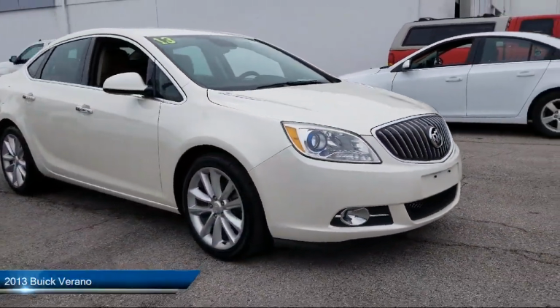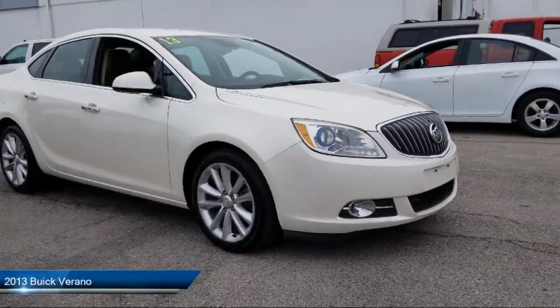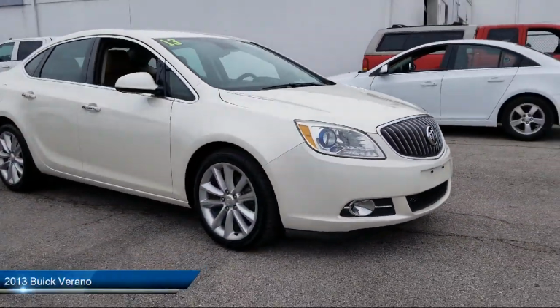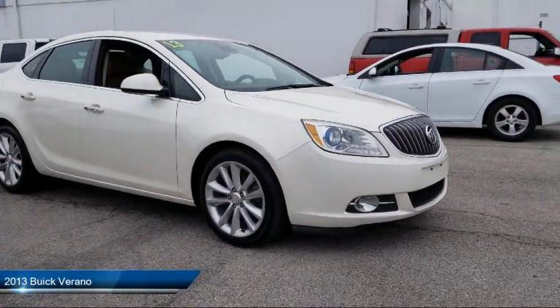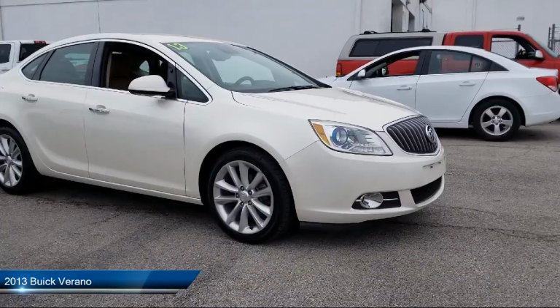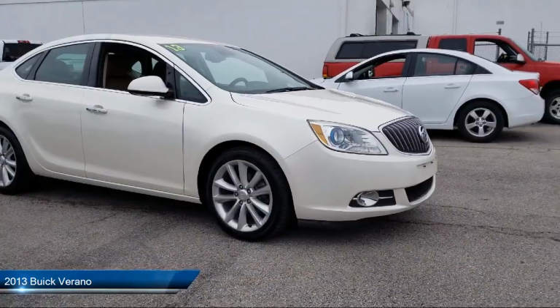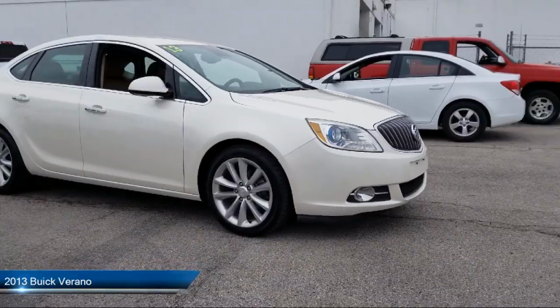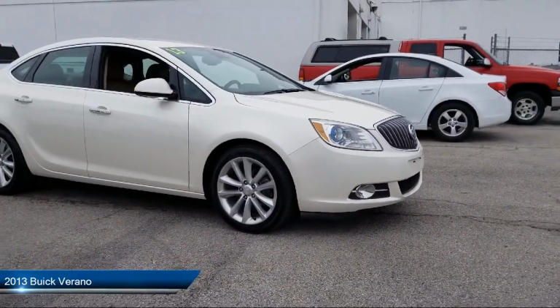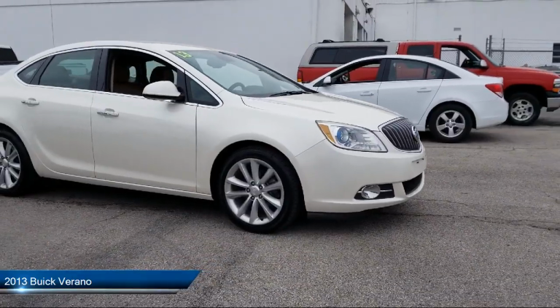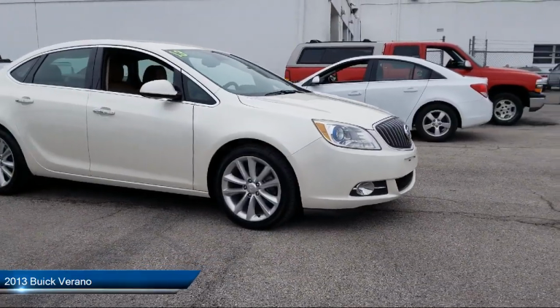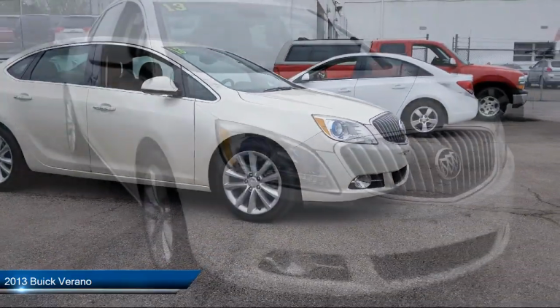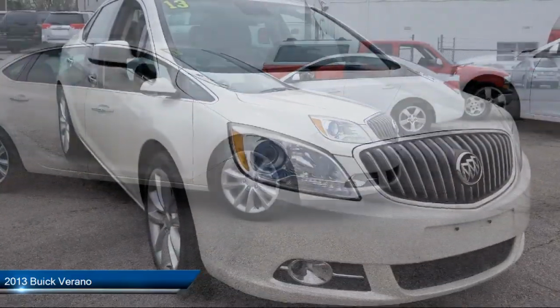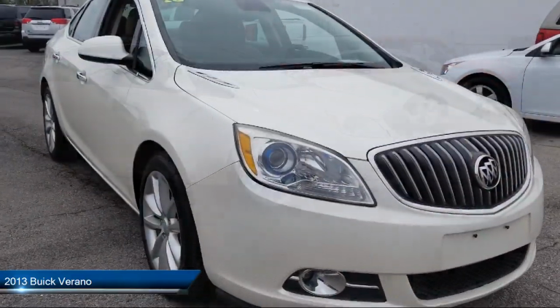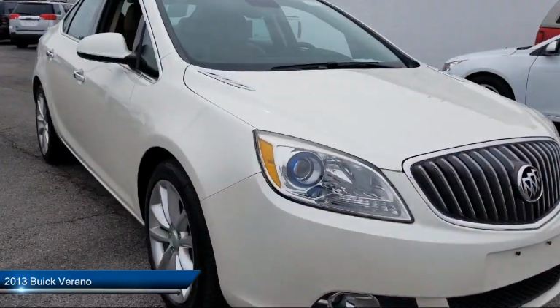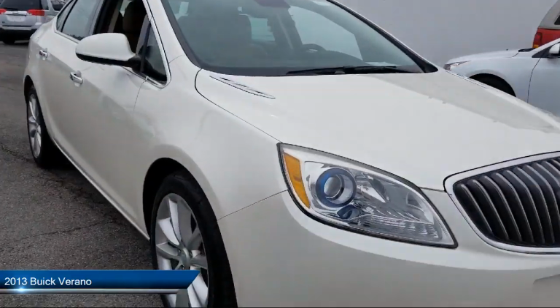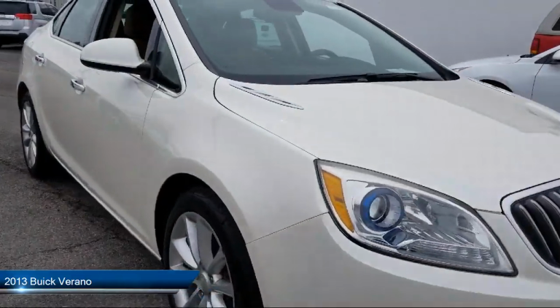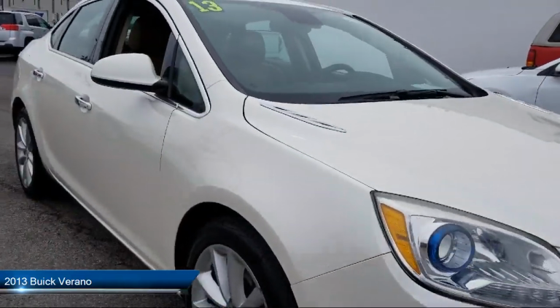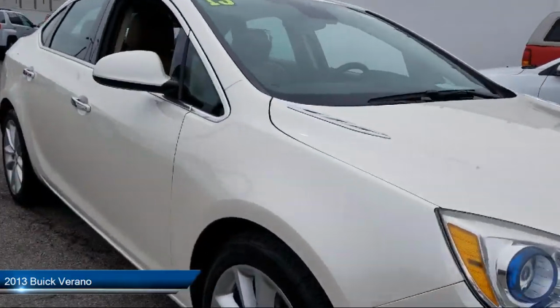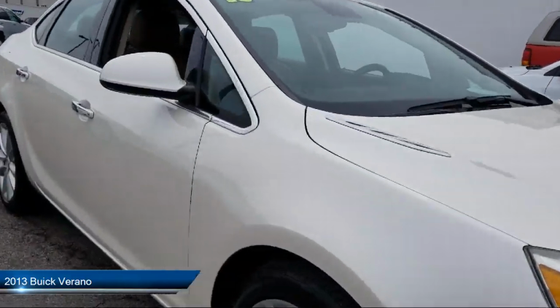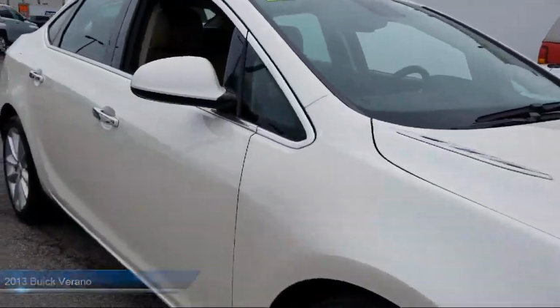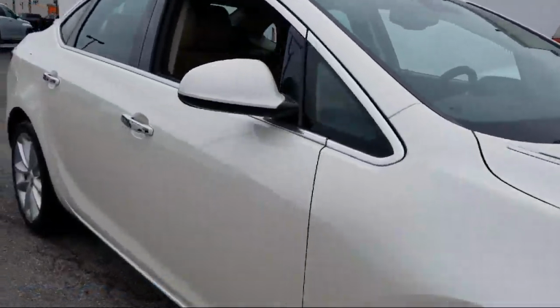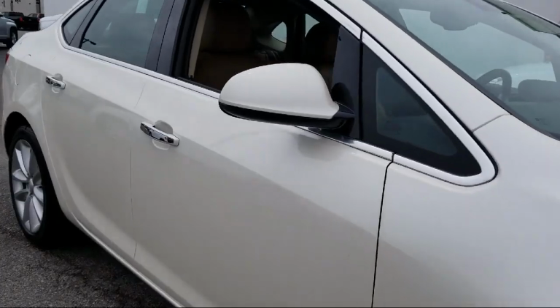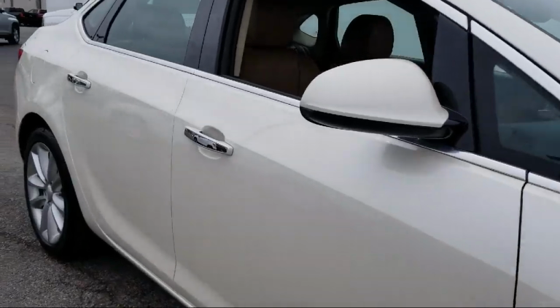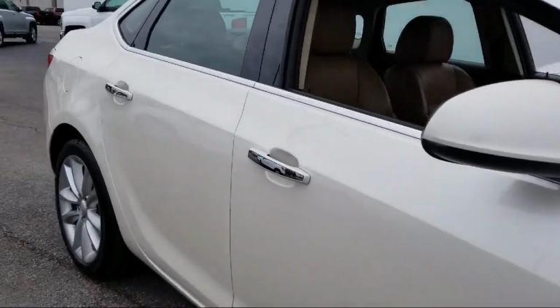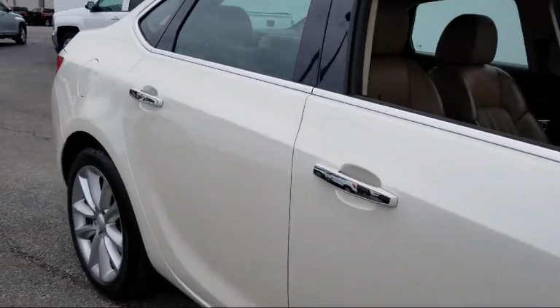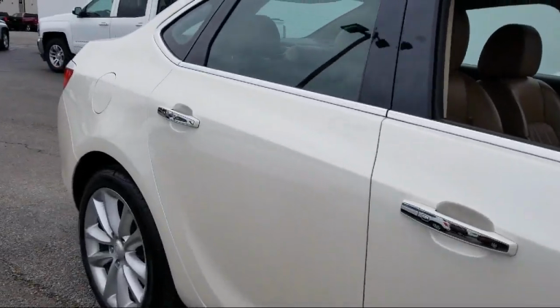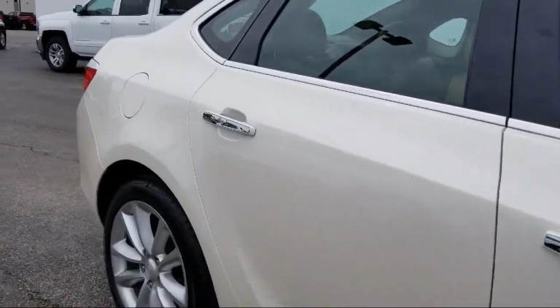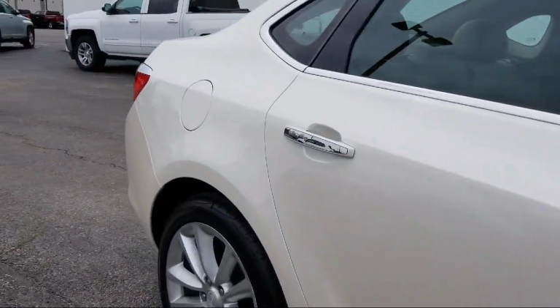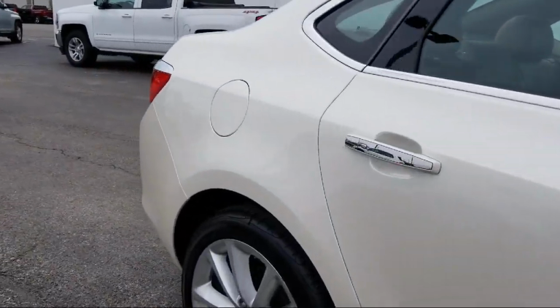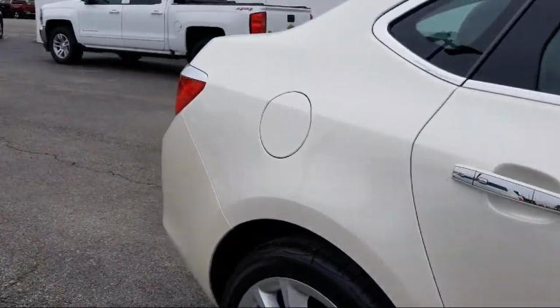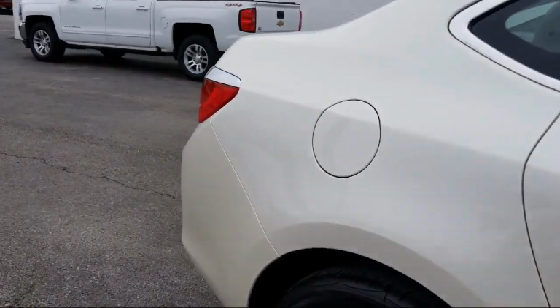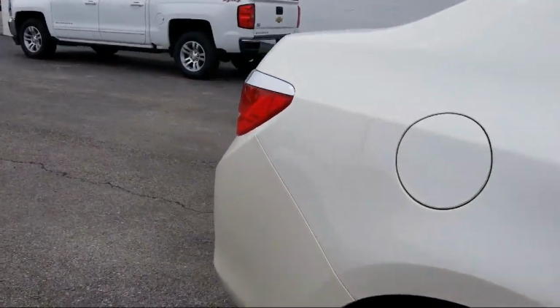It comes equipped with a premium sound system, leather wrapped steering wheel, keyless entry, climate control, cross traffic alert, and leather seating.